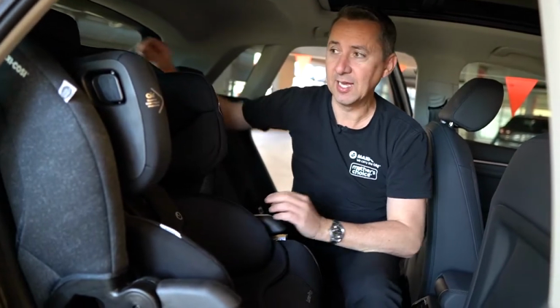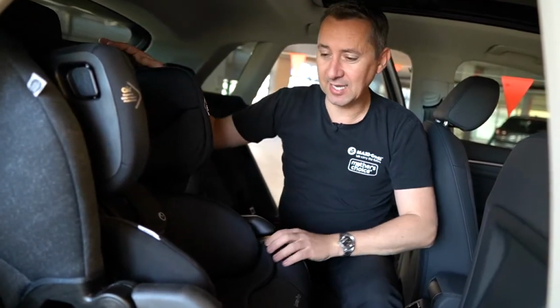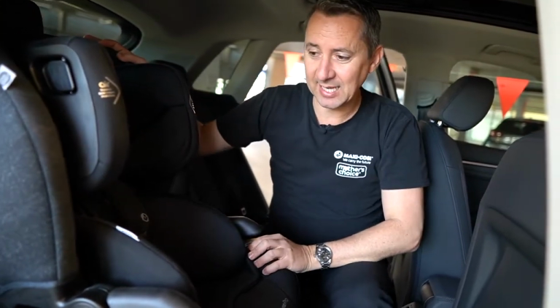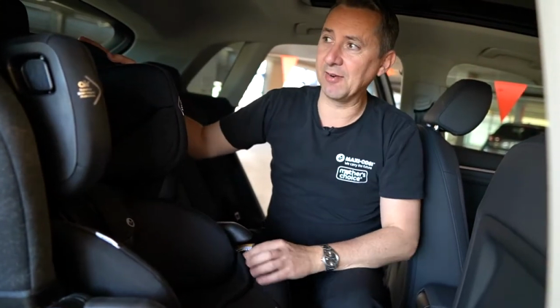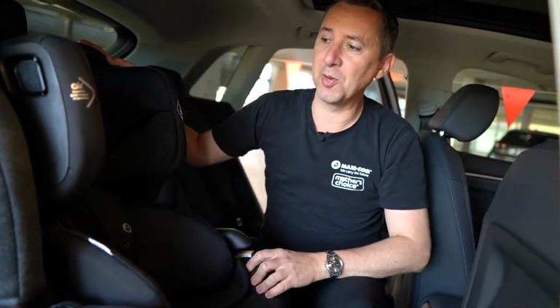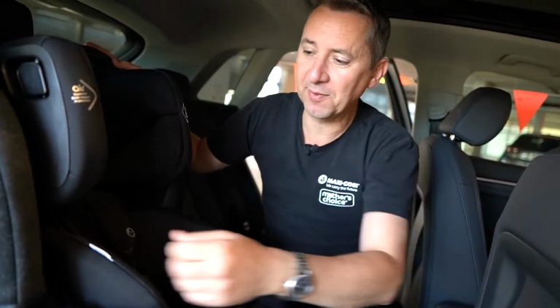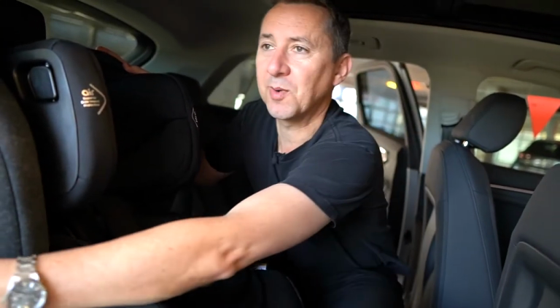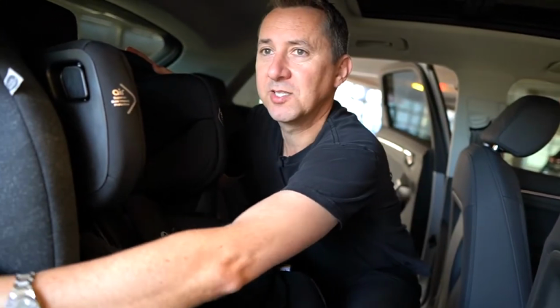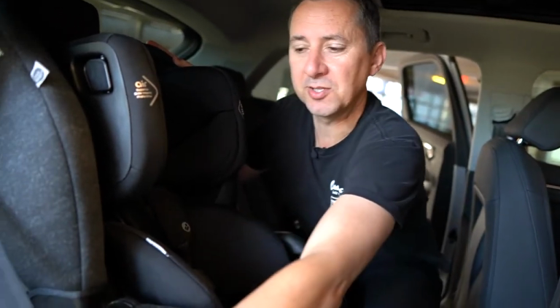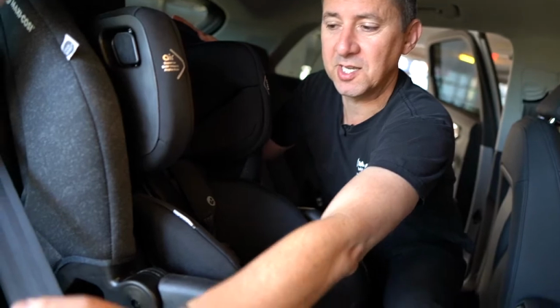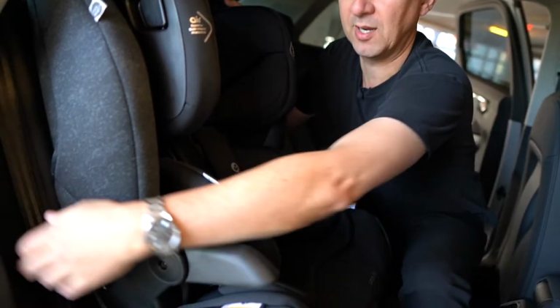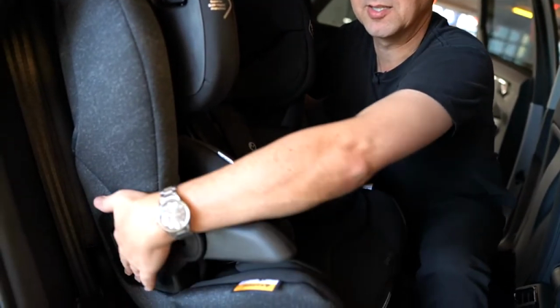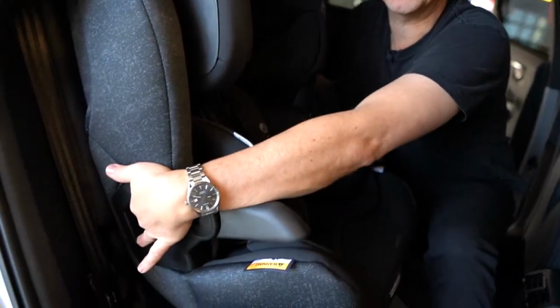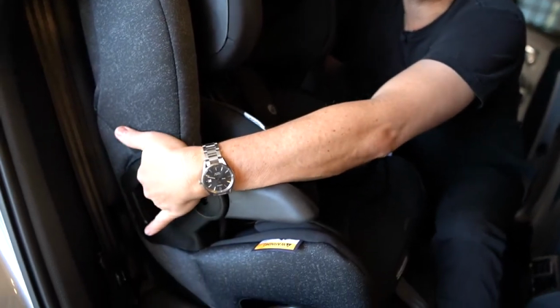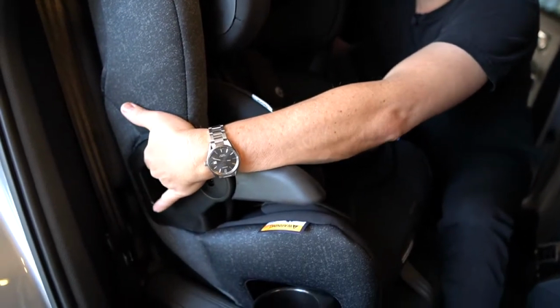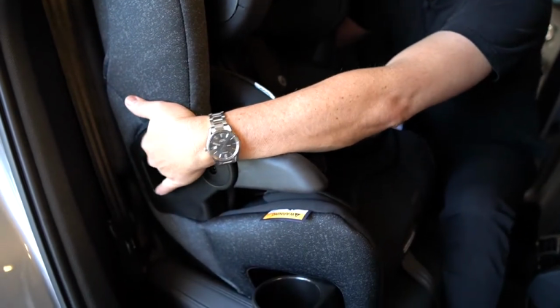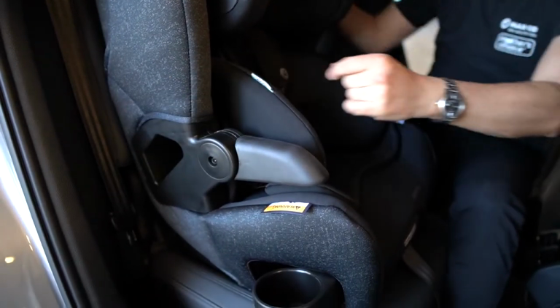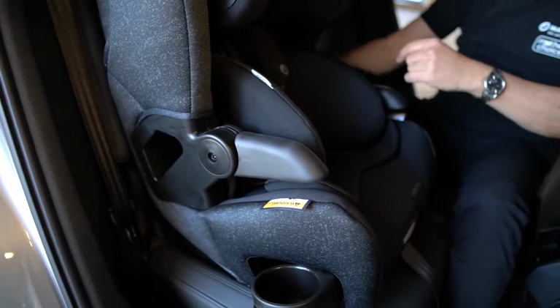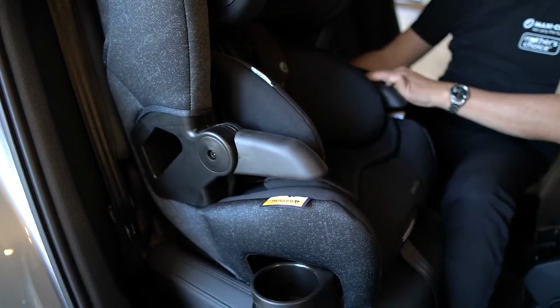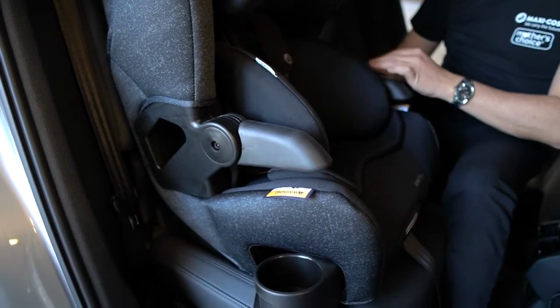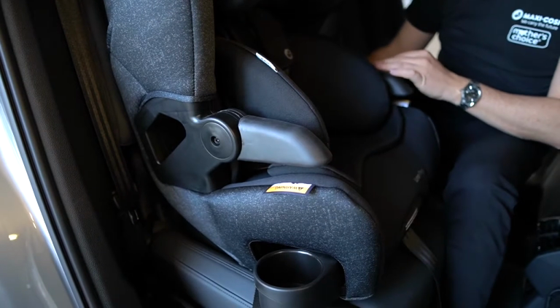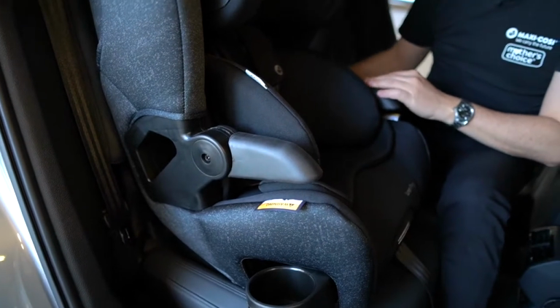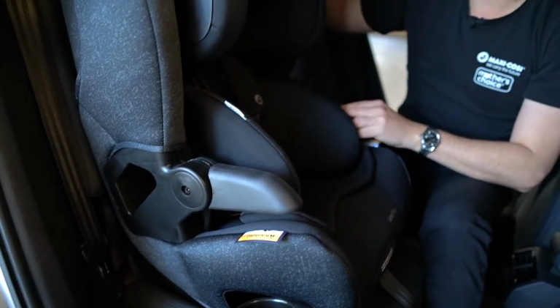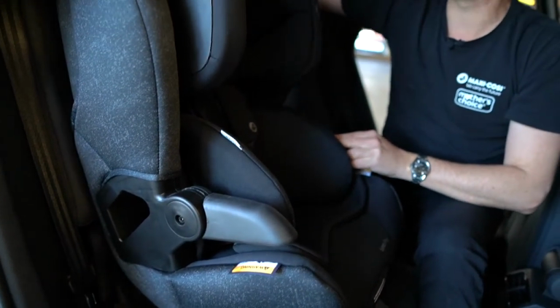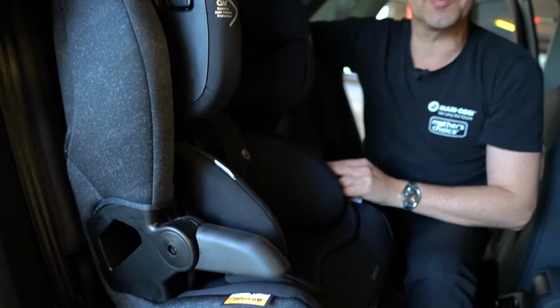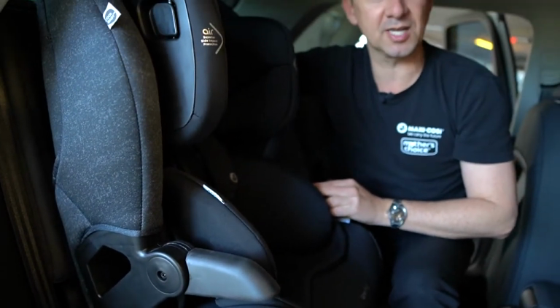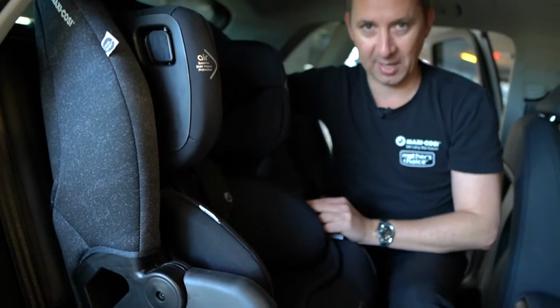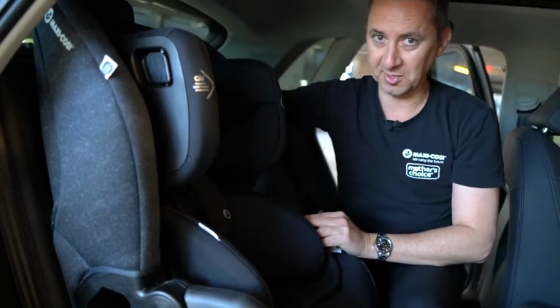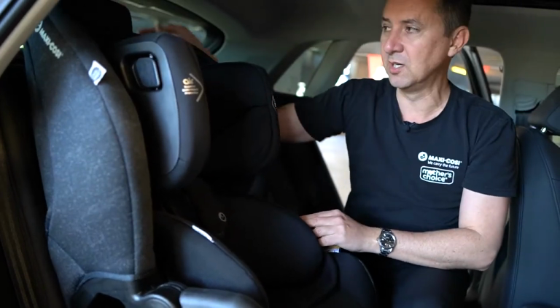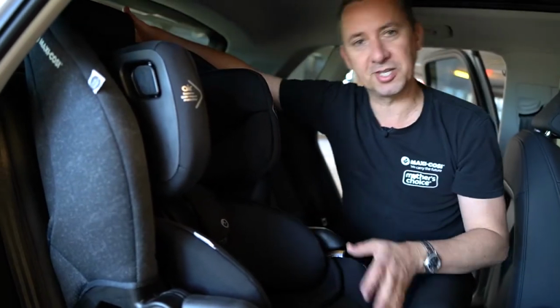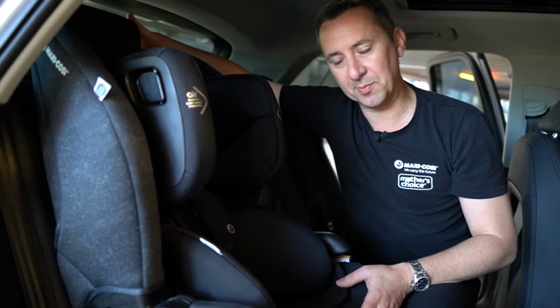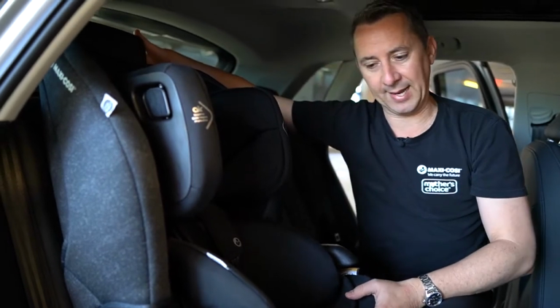As you can see, it's in the car at the moment and we fit this one just by using the seatbelt. You can see the entry here for the seatbelt path — it comes through here on the other side and clicks in. We still have to use our top anchor point as well to secure it at the back of the car.